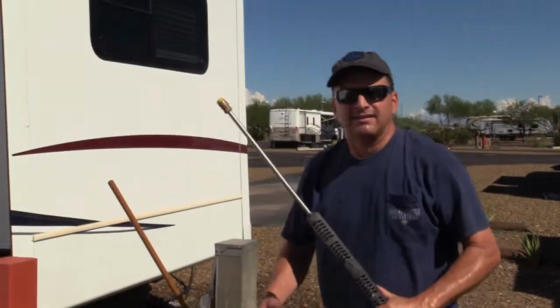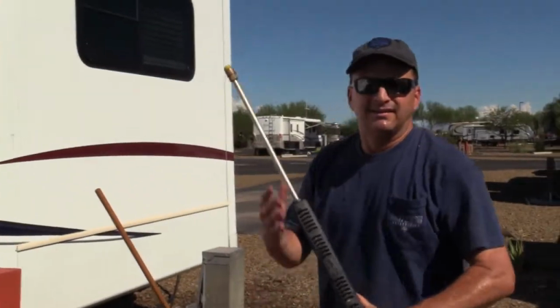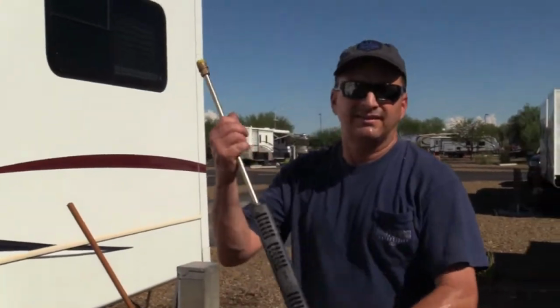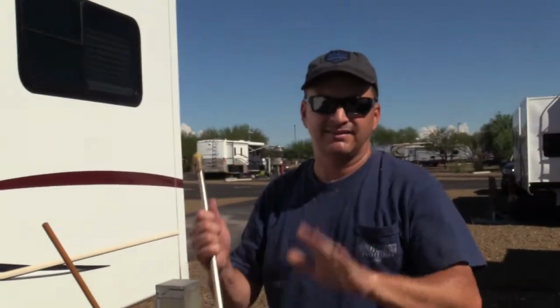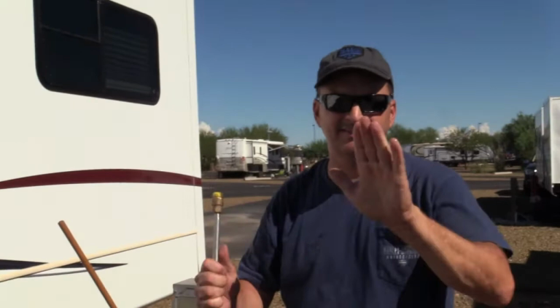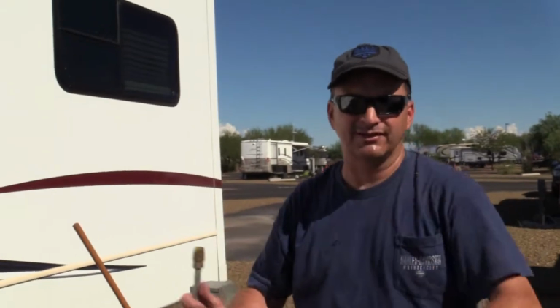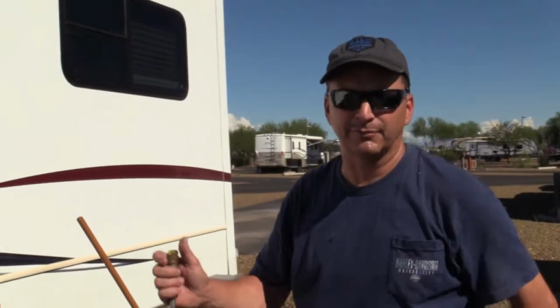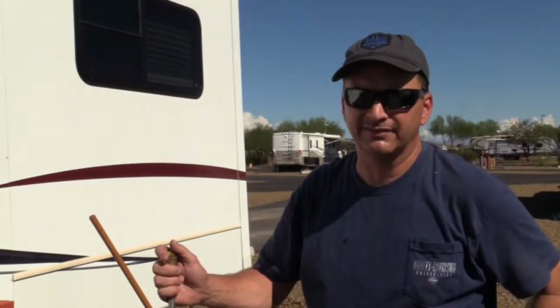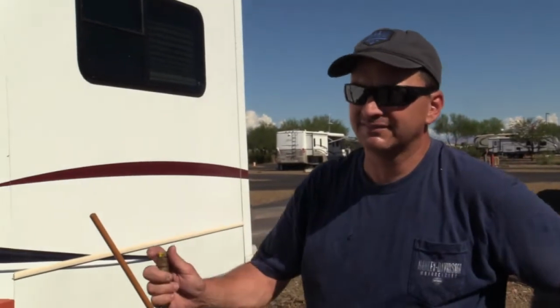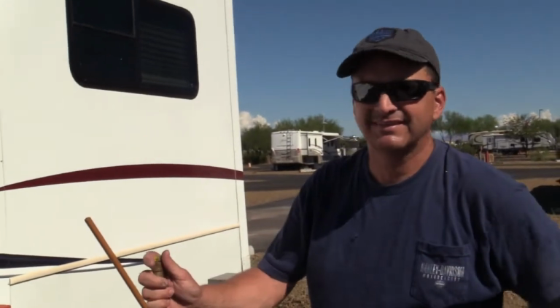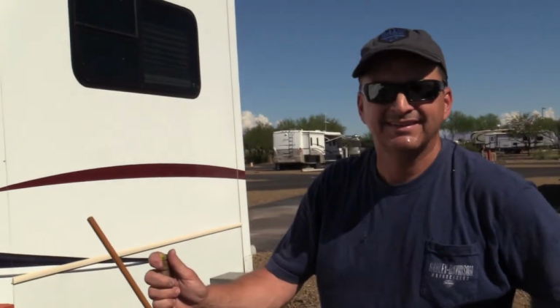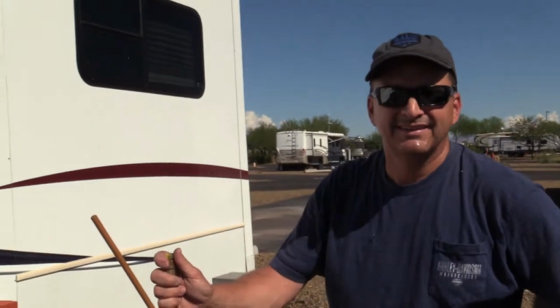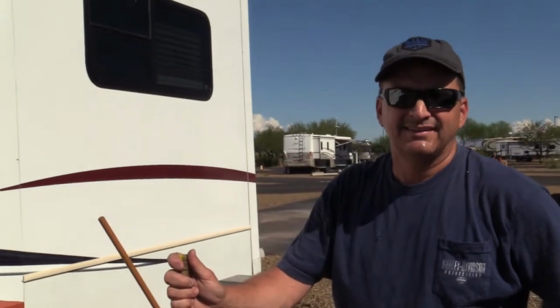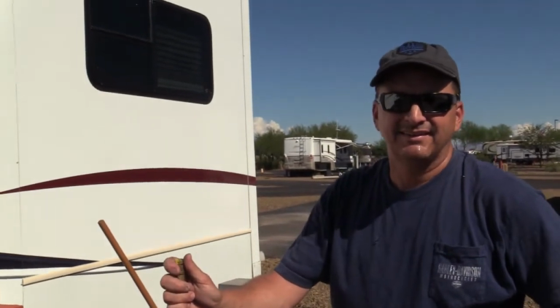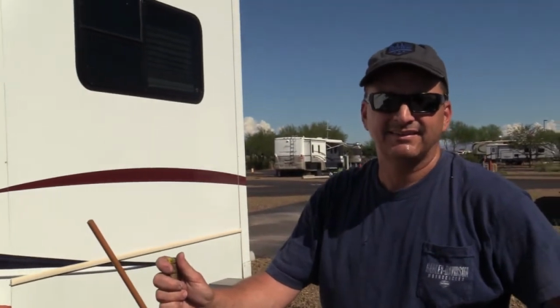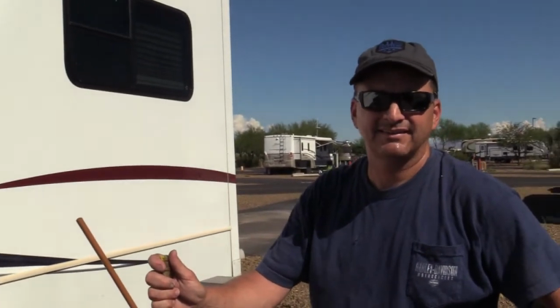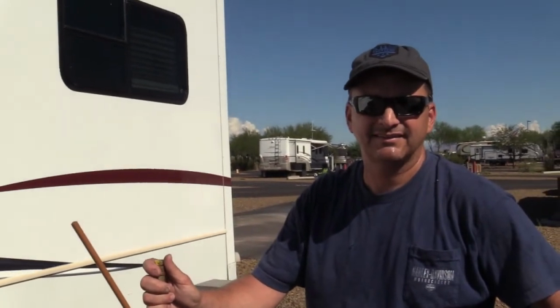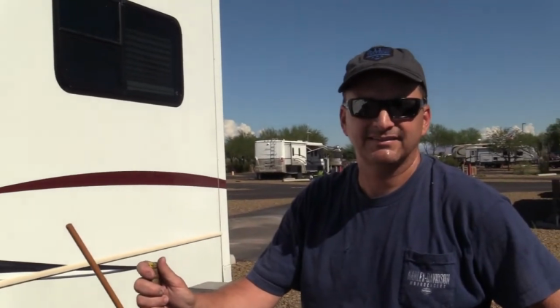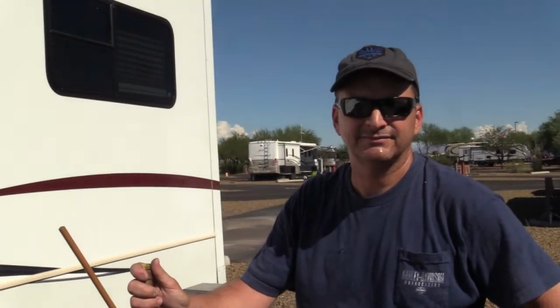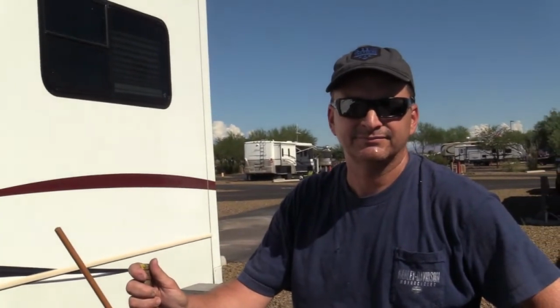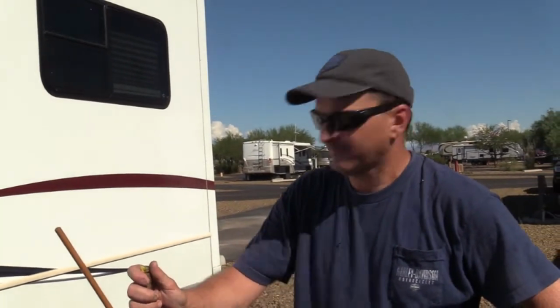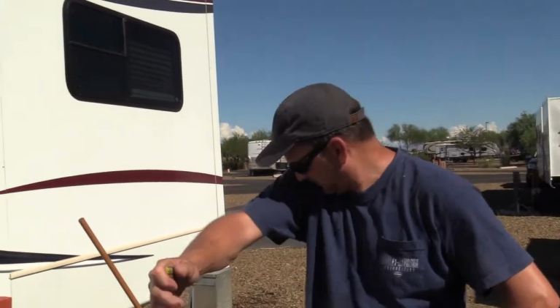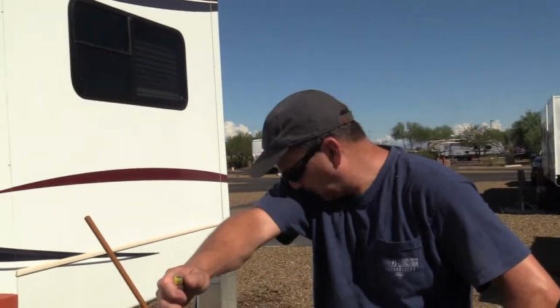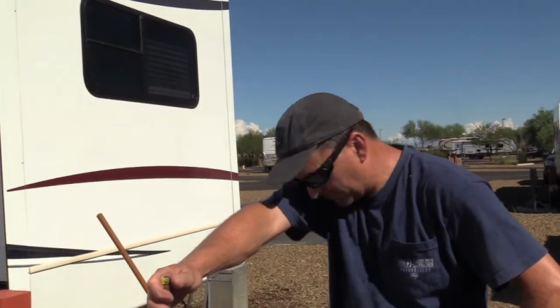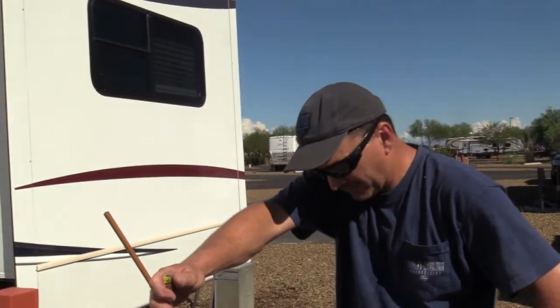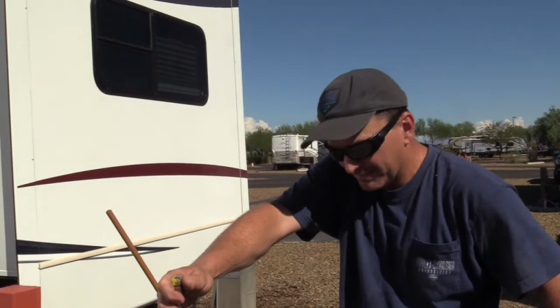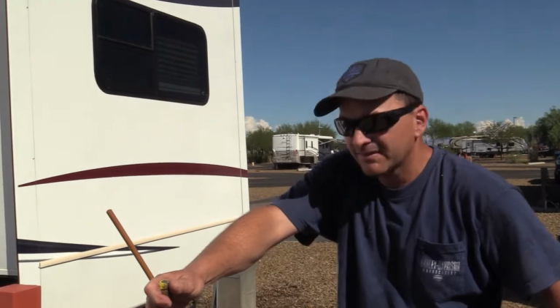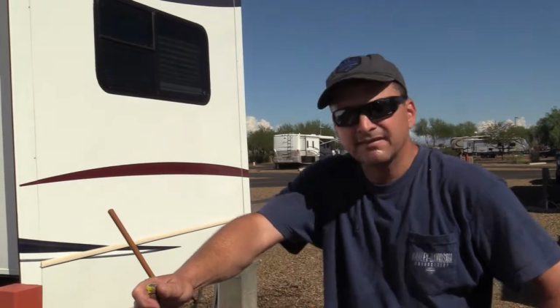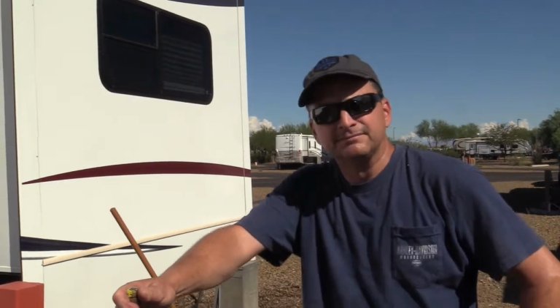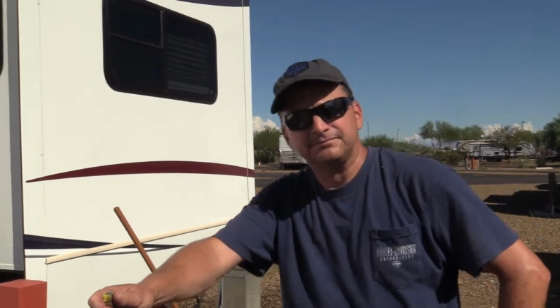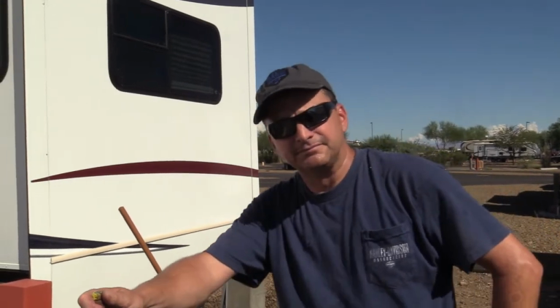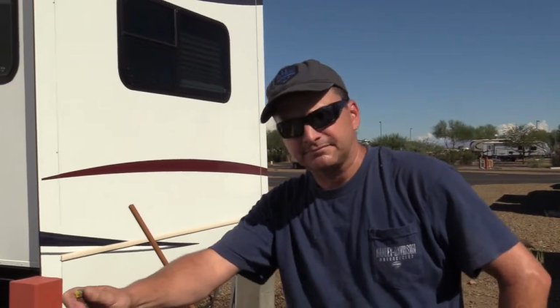This is Todd. Hello everybody. He's washing our rig, and so what's your process for washing rigs, especially in the Phoenix area?